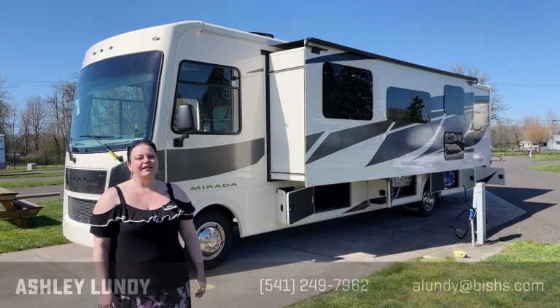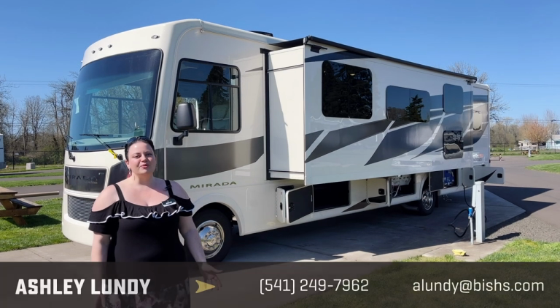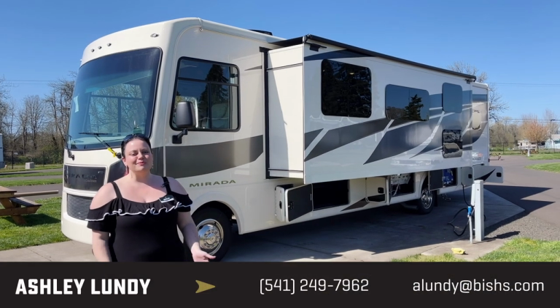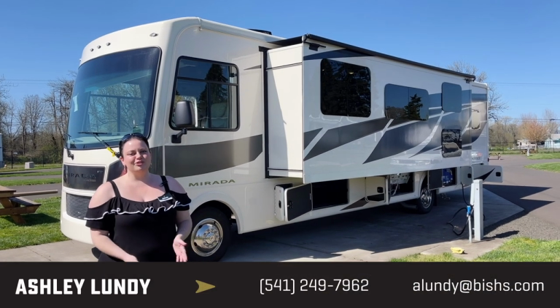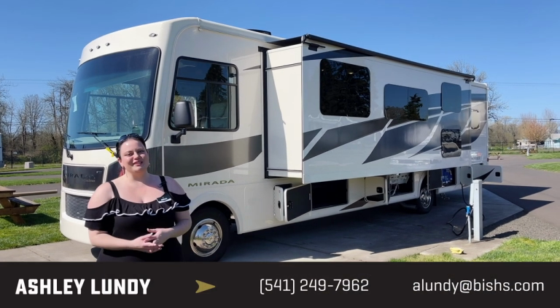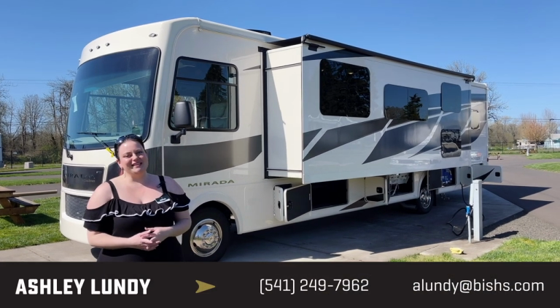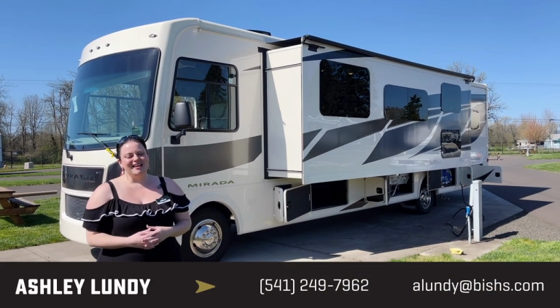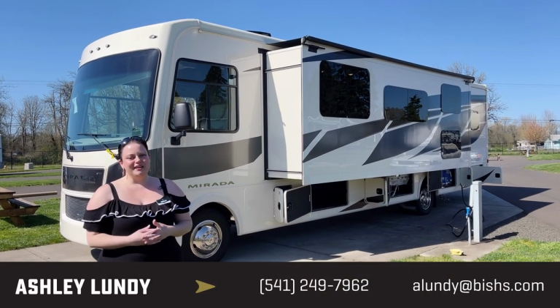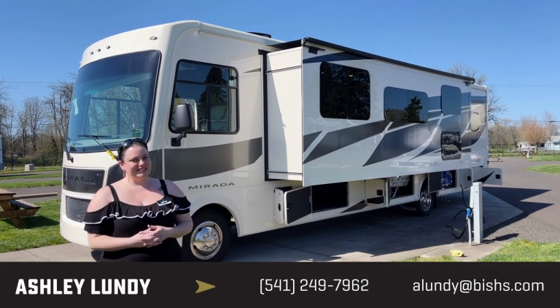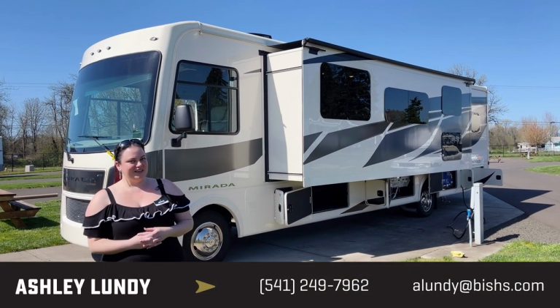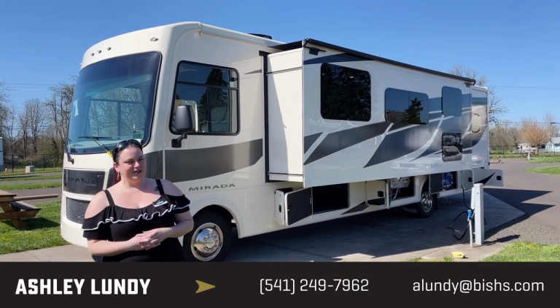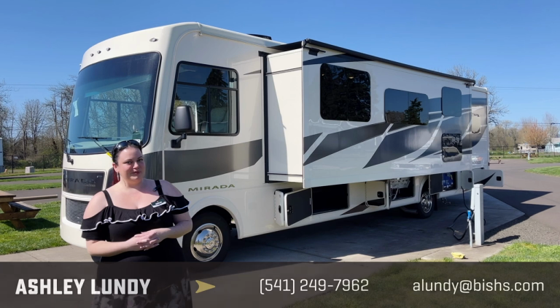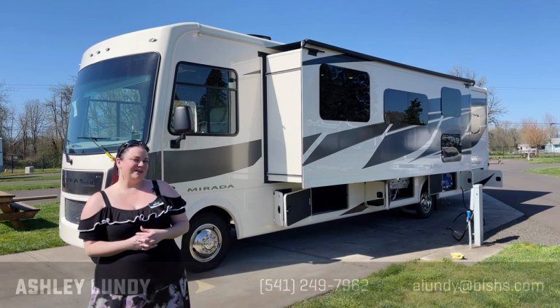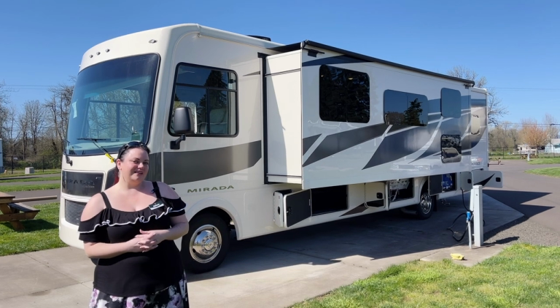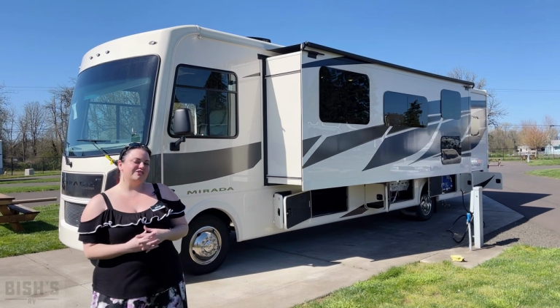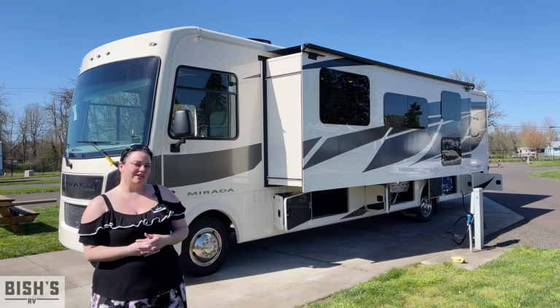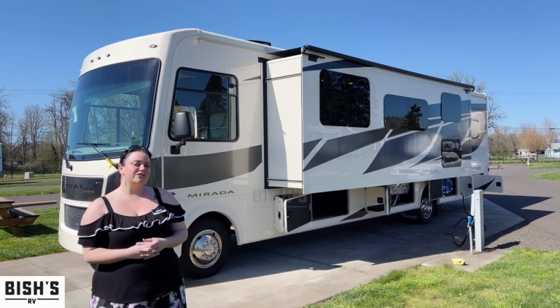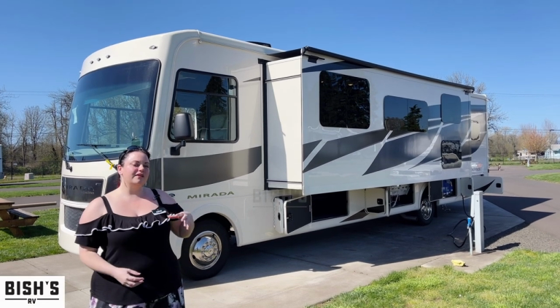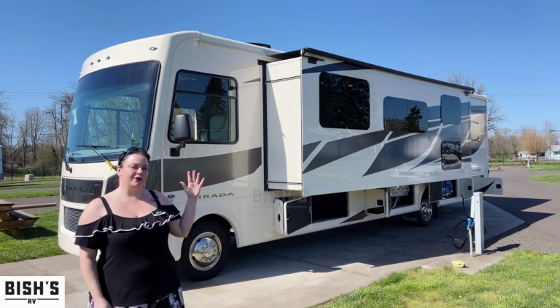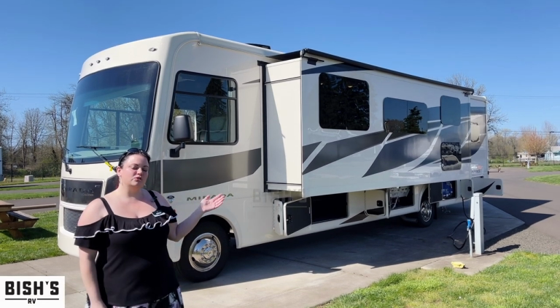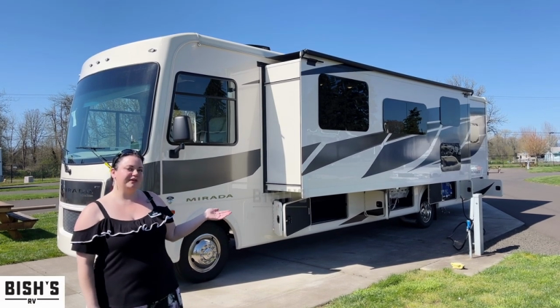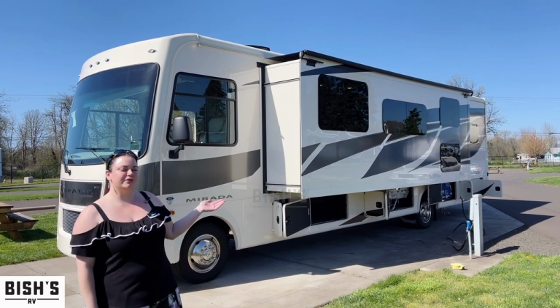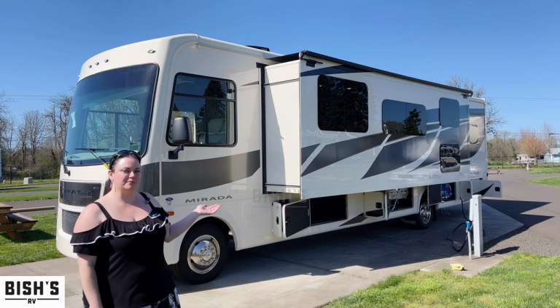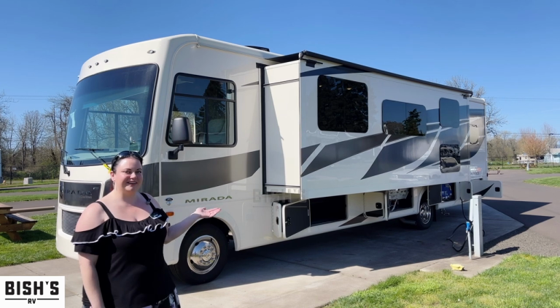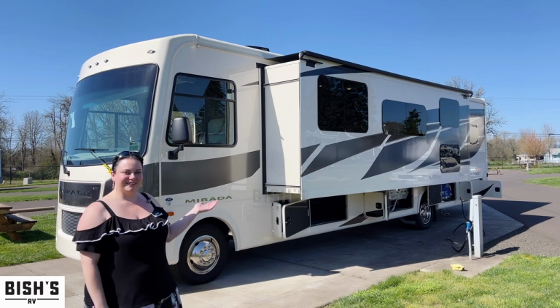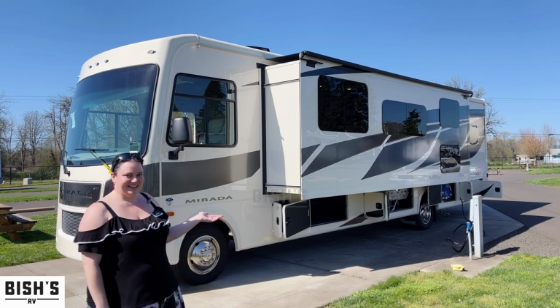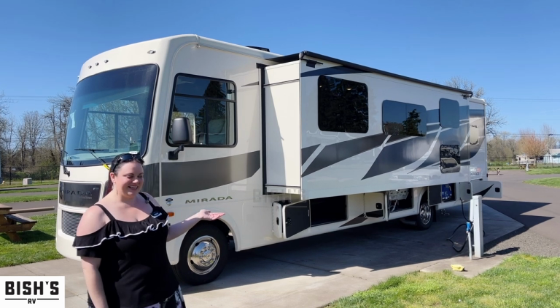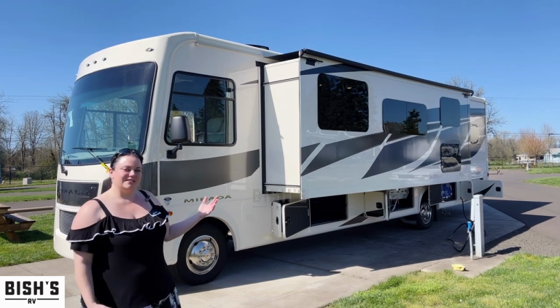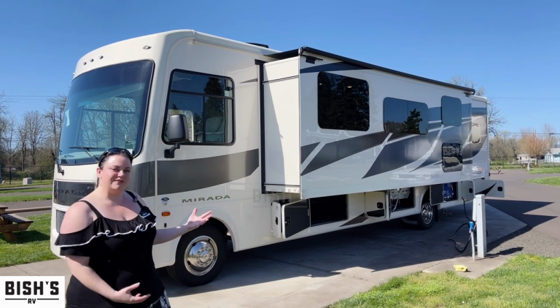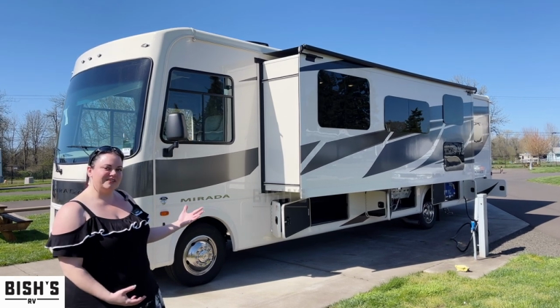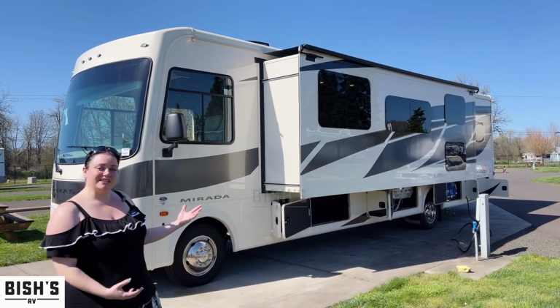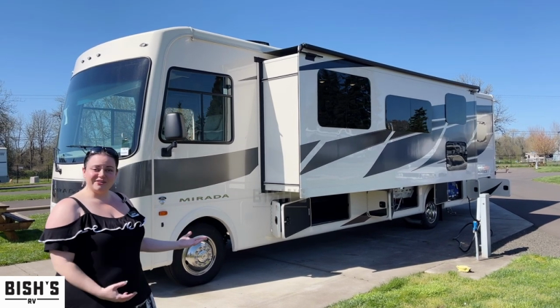Hello and welcome to beautiful Junction City, Oregon. My name is Ashley and we are here at Bish's RV. I'm going to show you a quick tour of a brand new 2022 Coachman Murata Class A today. There are some really unique features on this one I'm excited to show you.